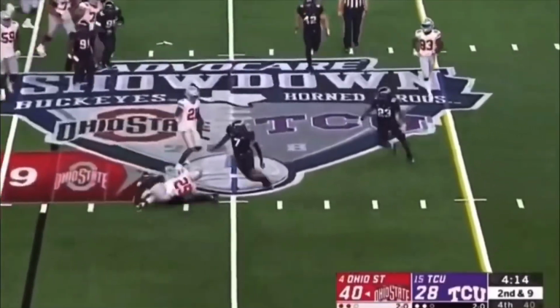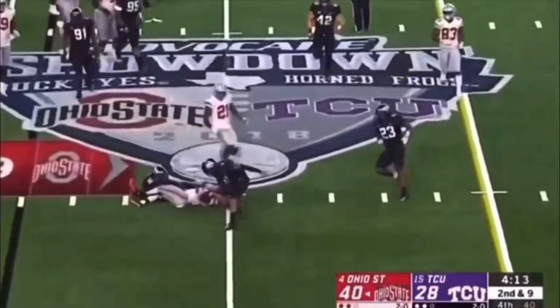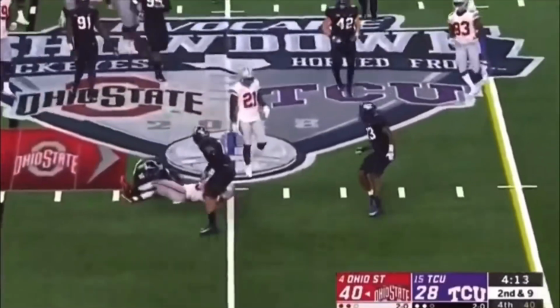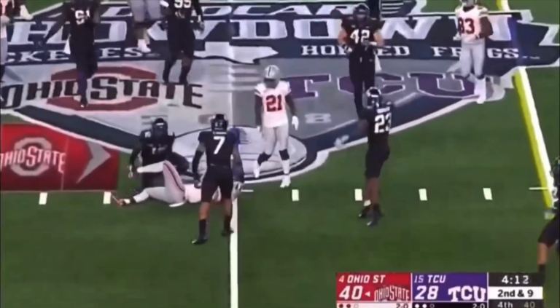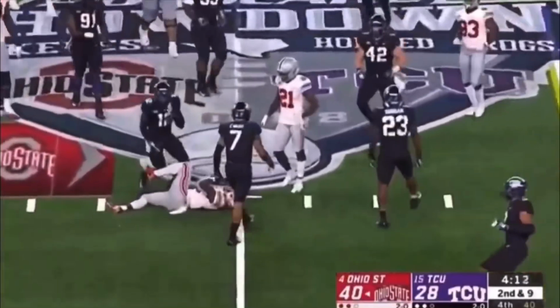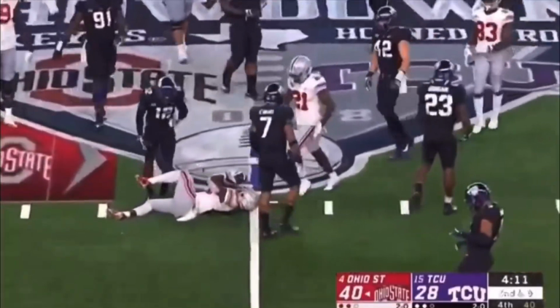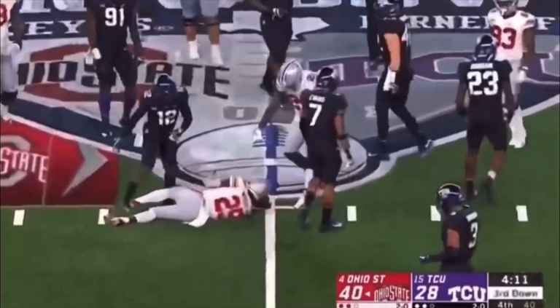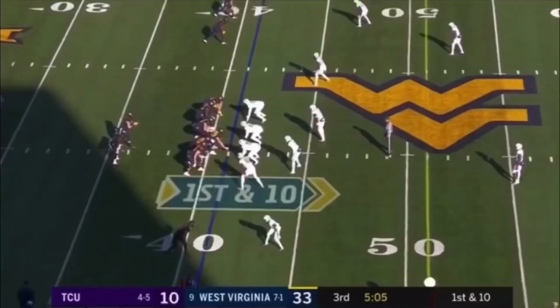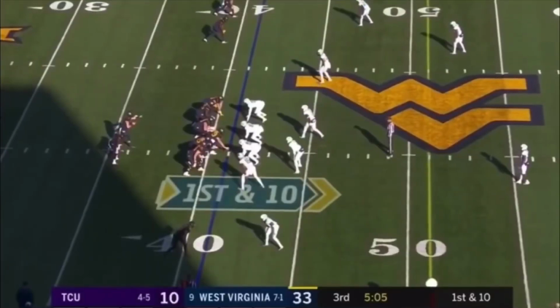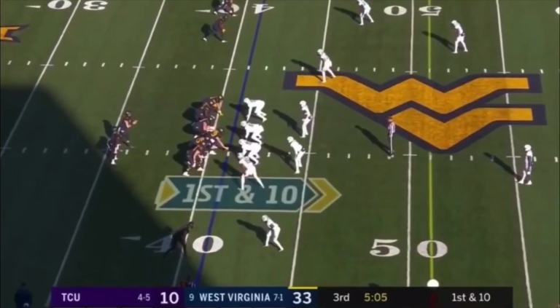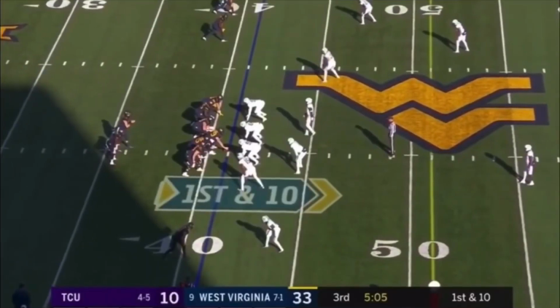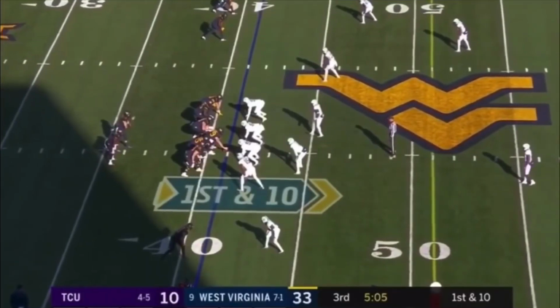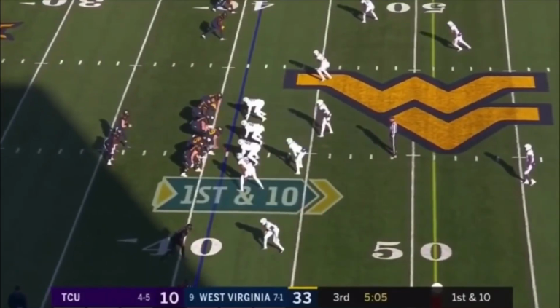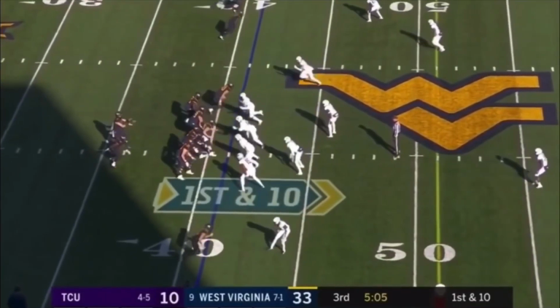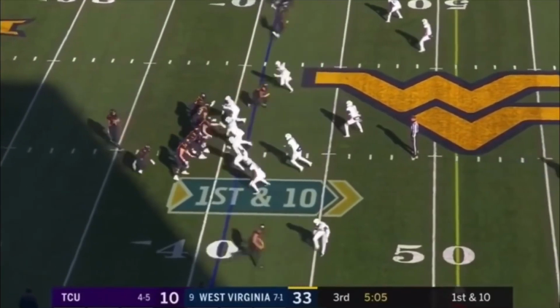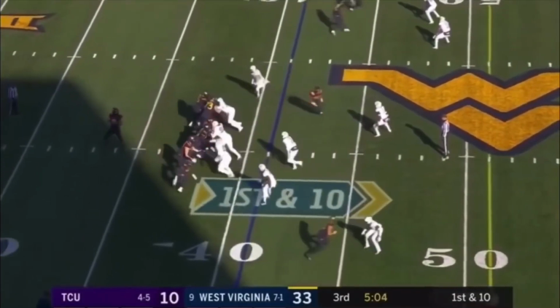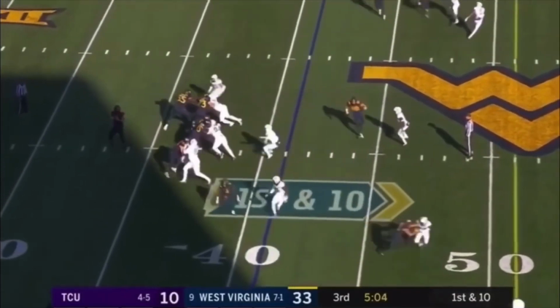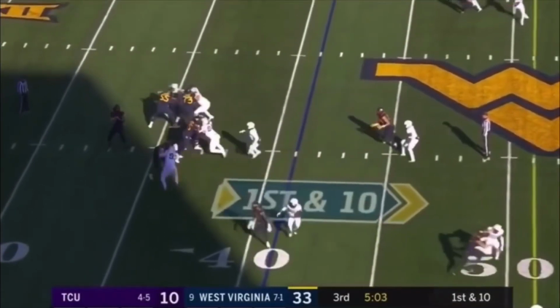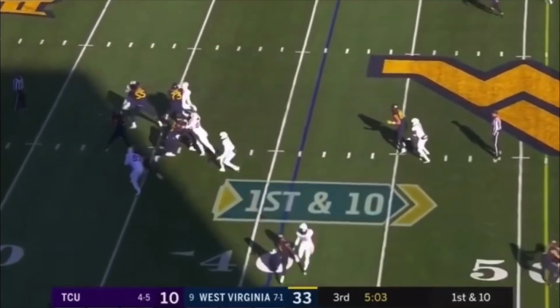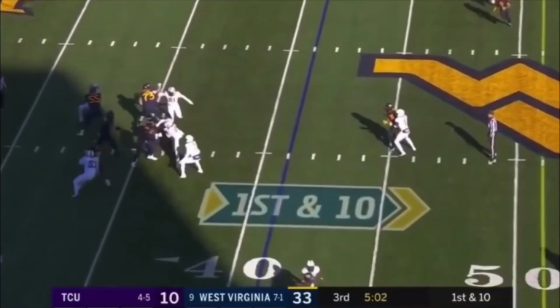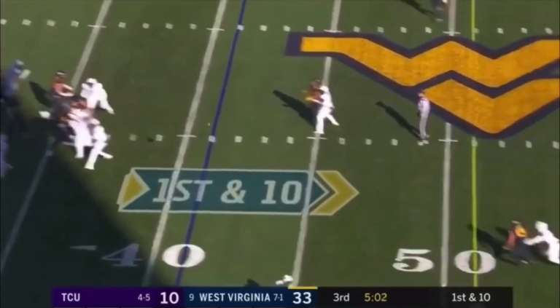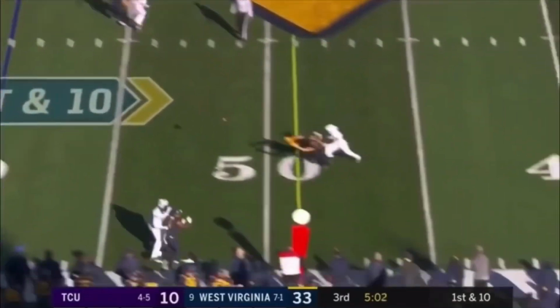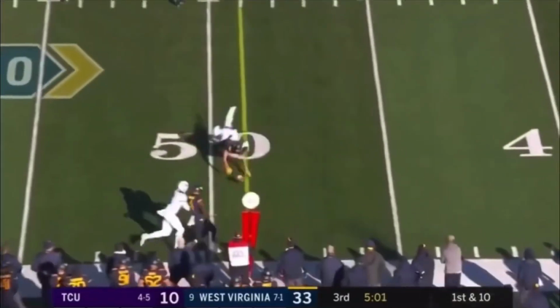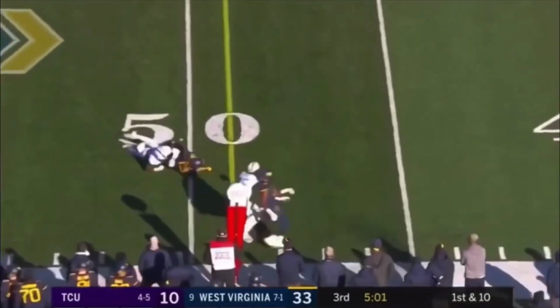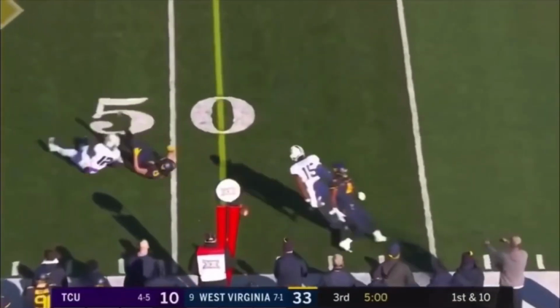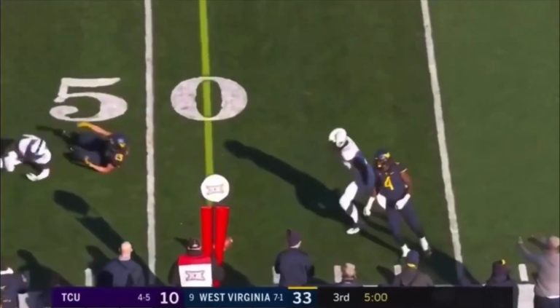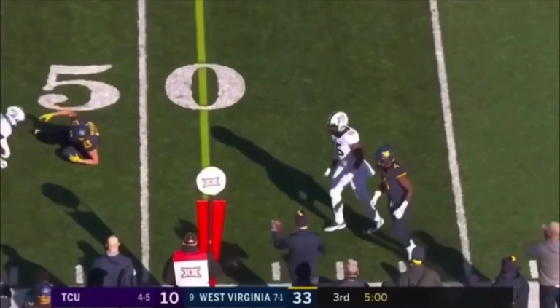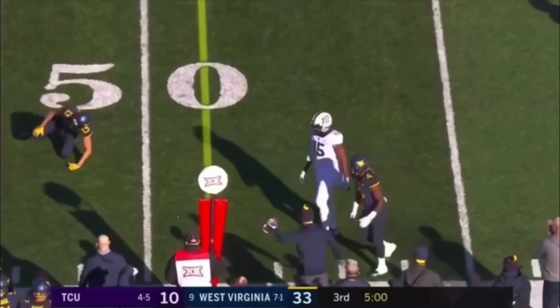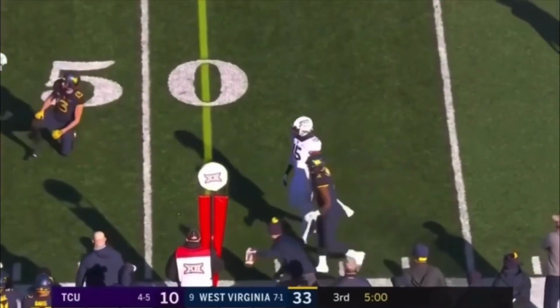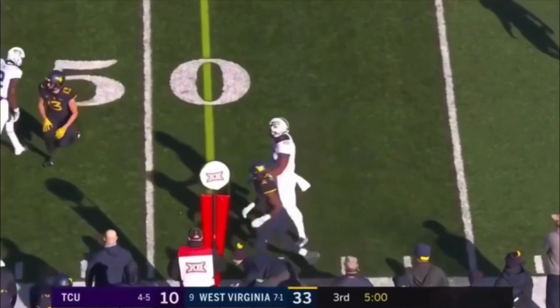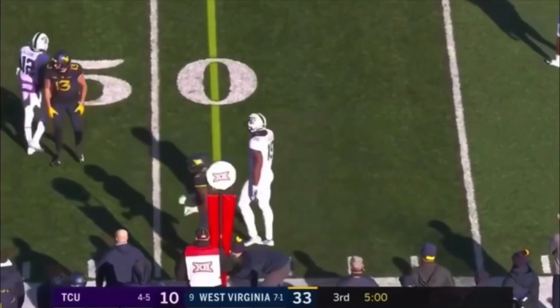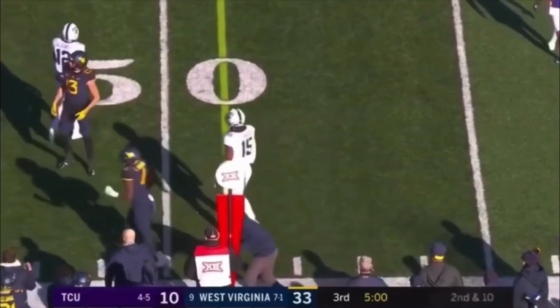Rever in space is tackled. Will Greer, here on first down, throws incomplete, intended for David Sills.